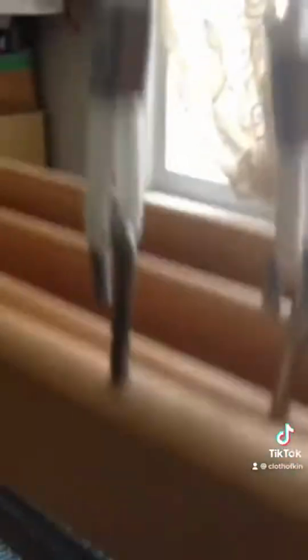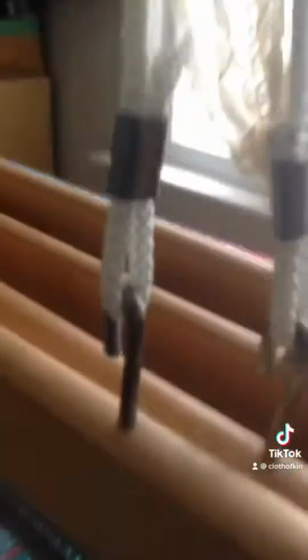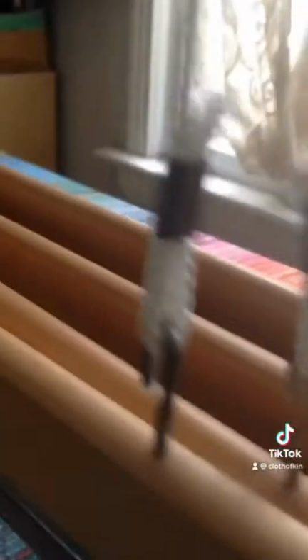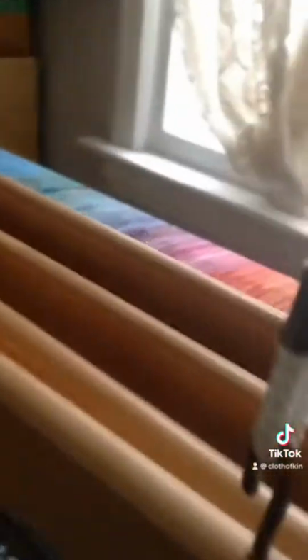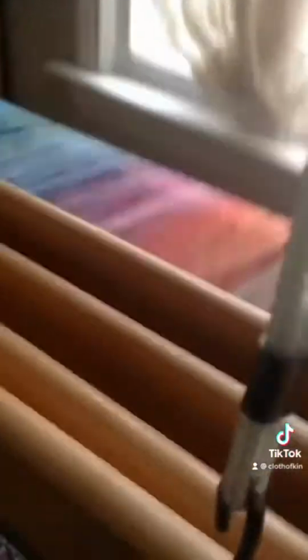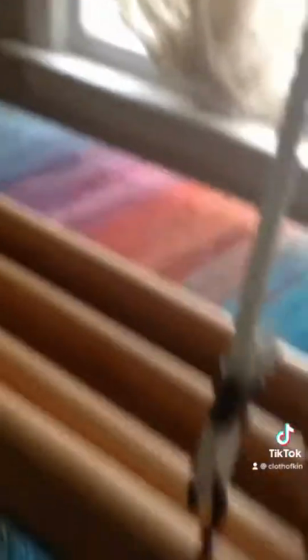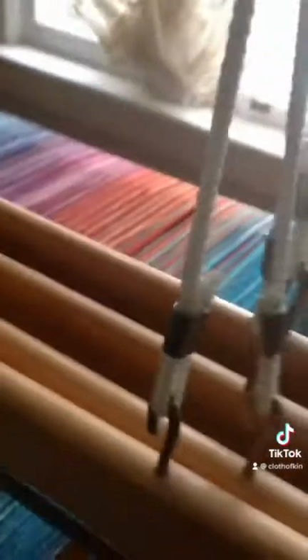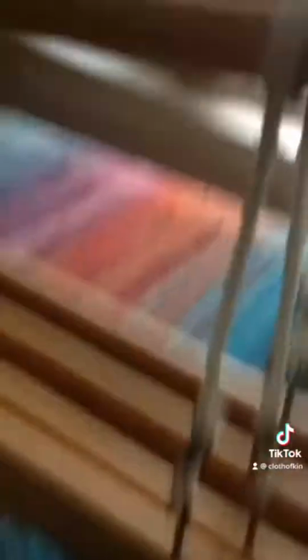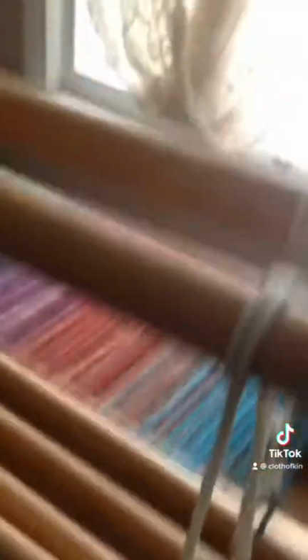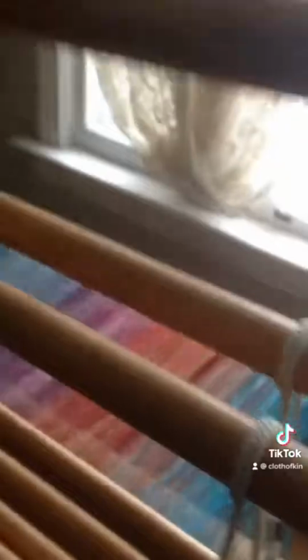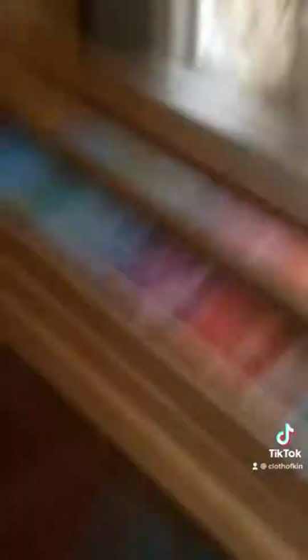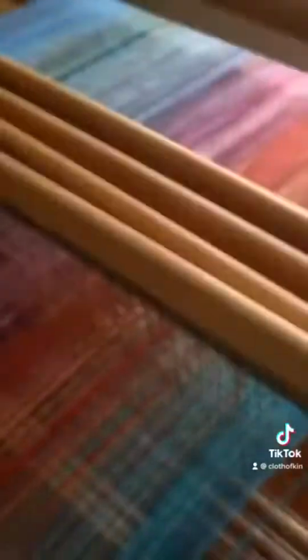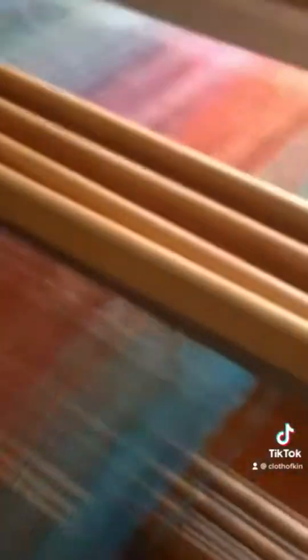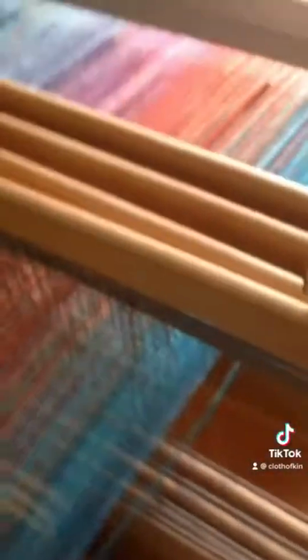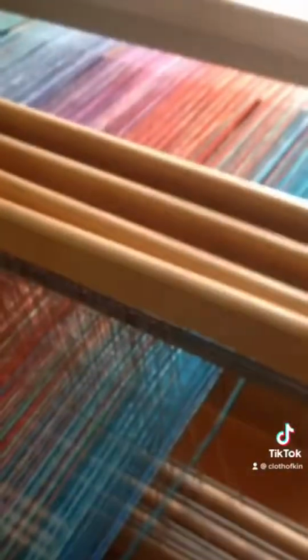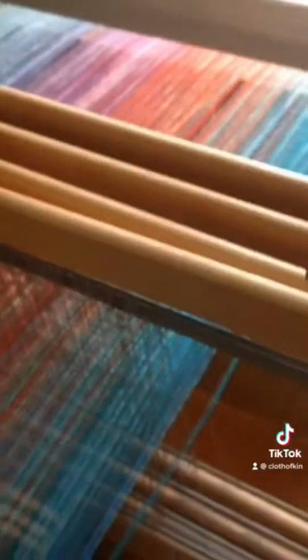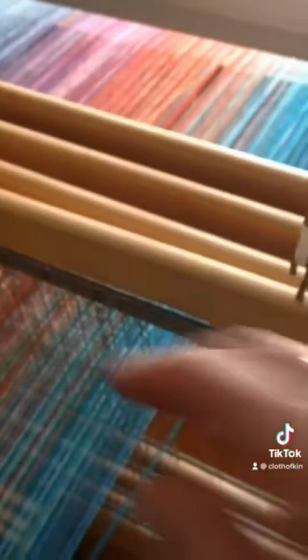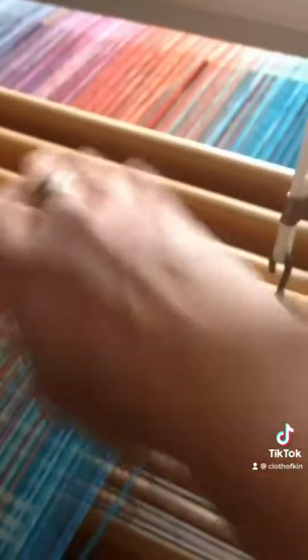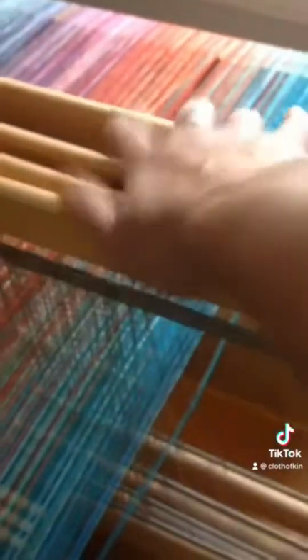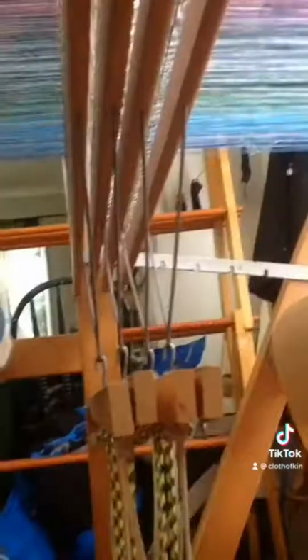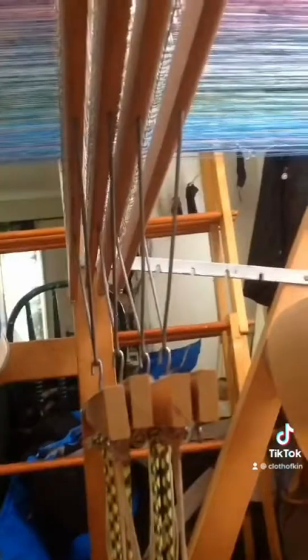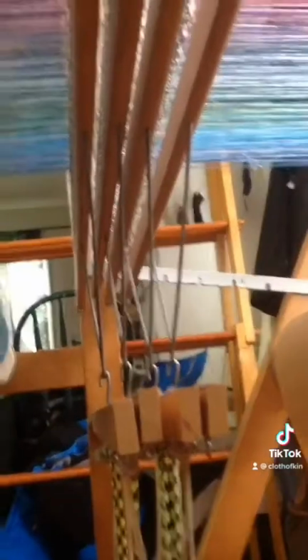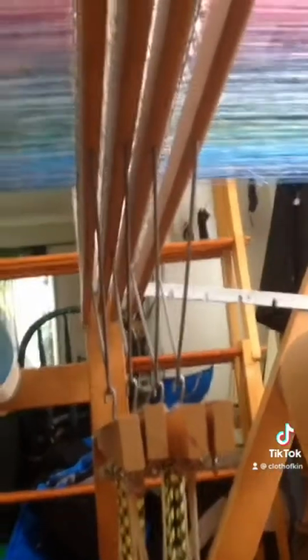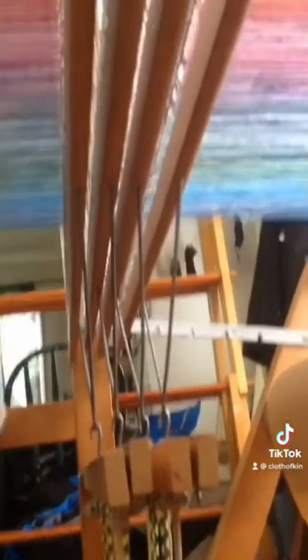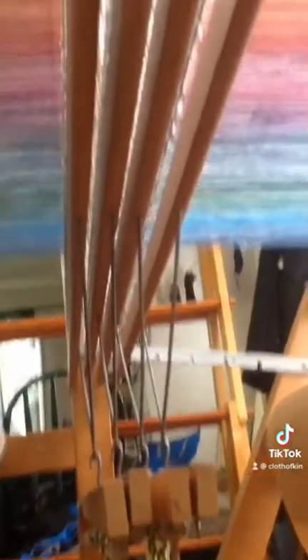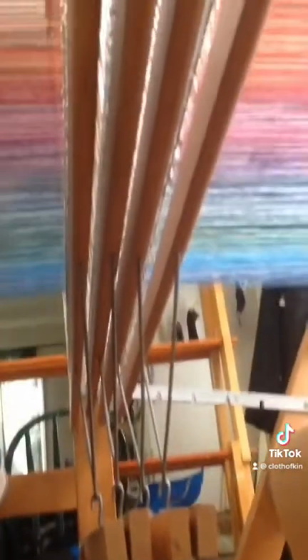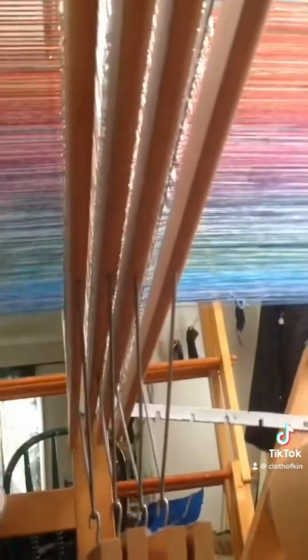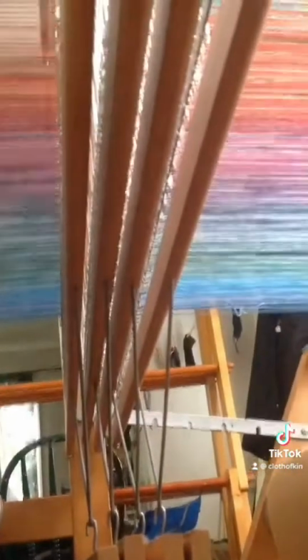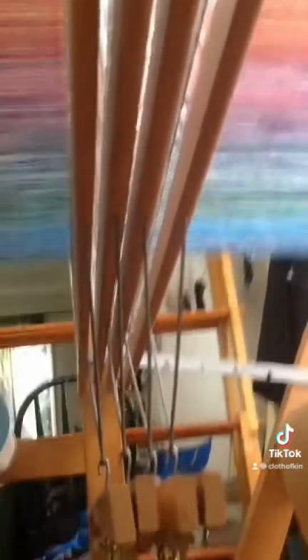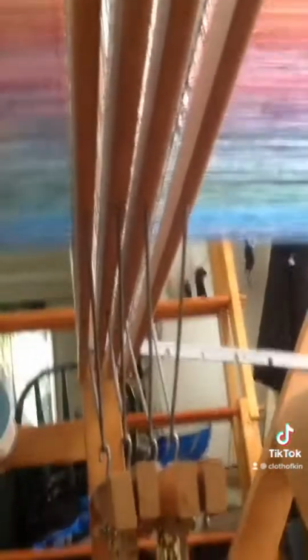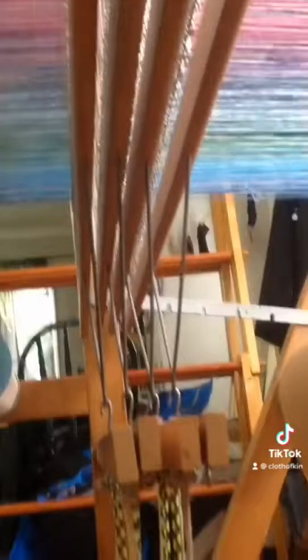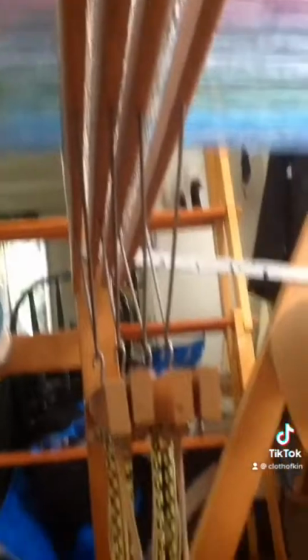And you can see up here are the harnesses: one, two, three, four — one being the harness that is closest to where the weaver is sitting.